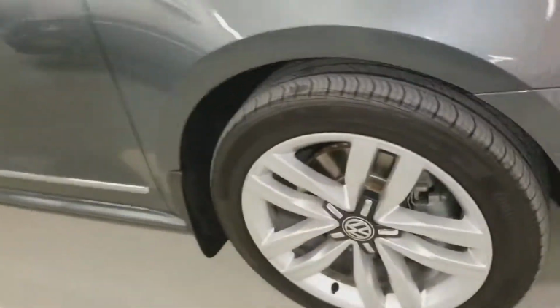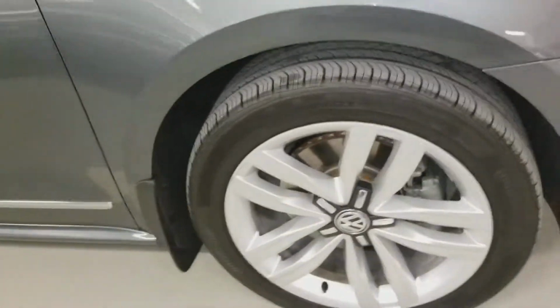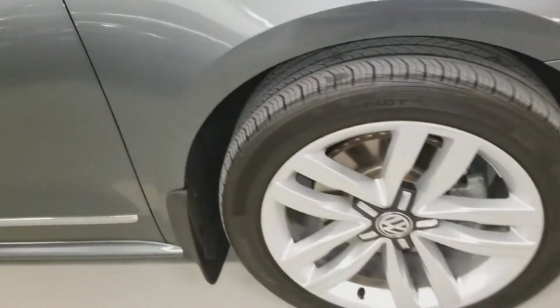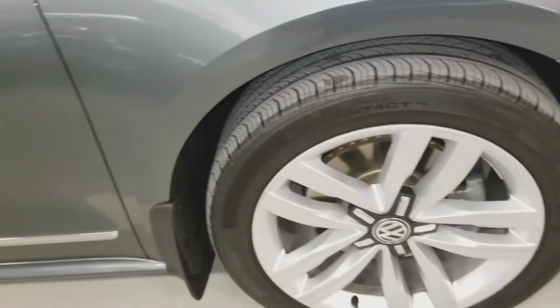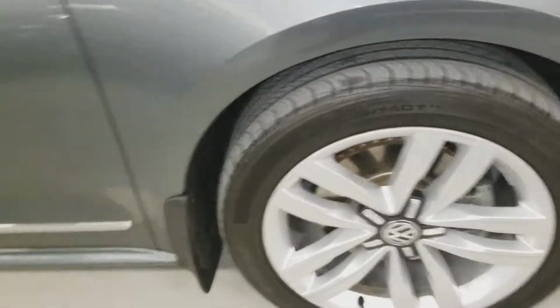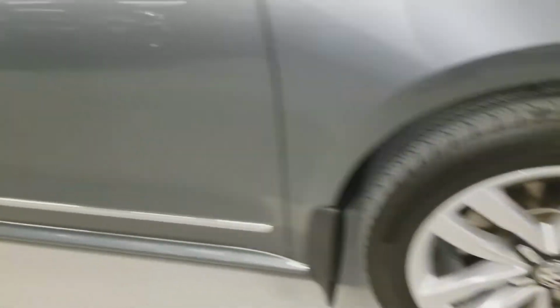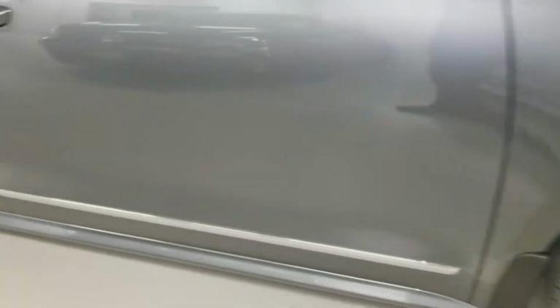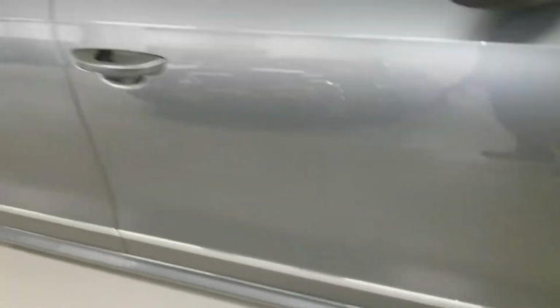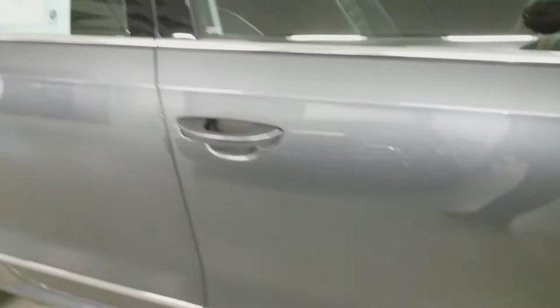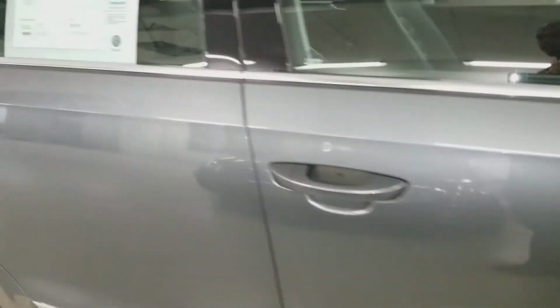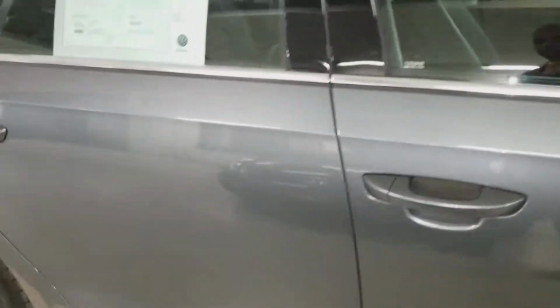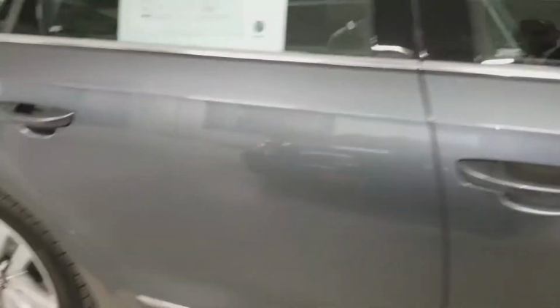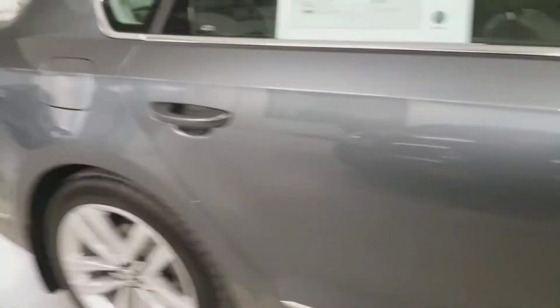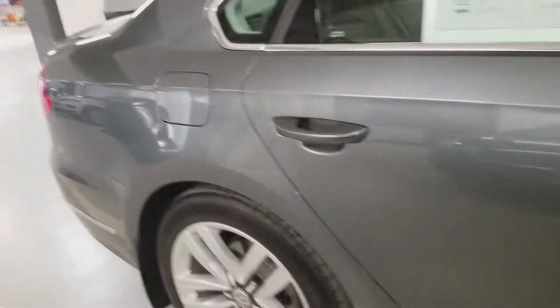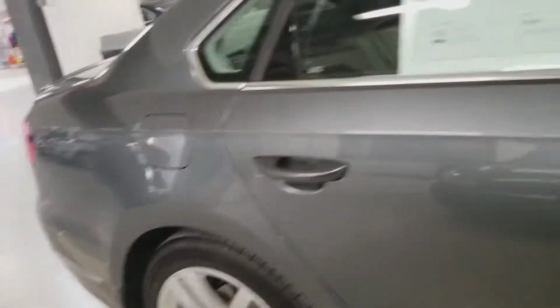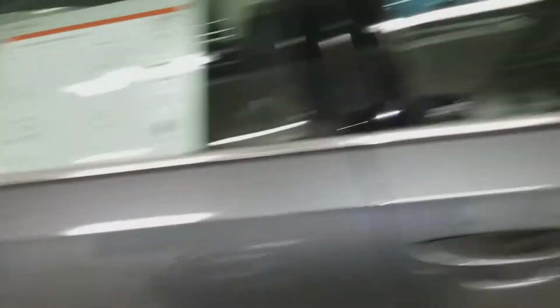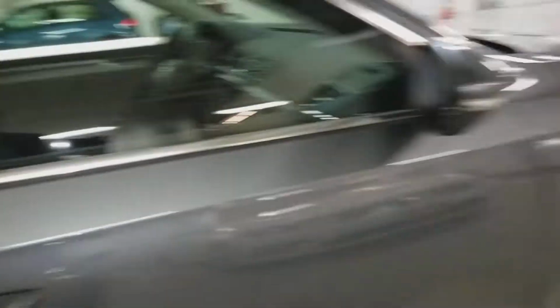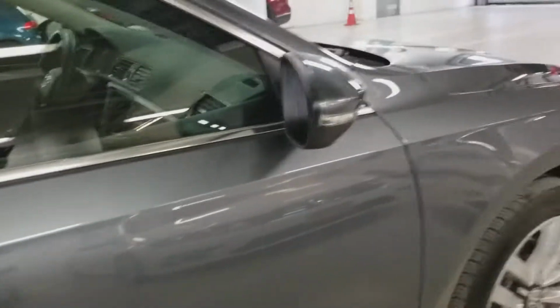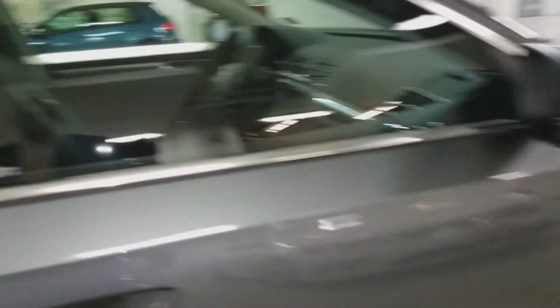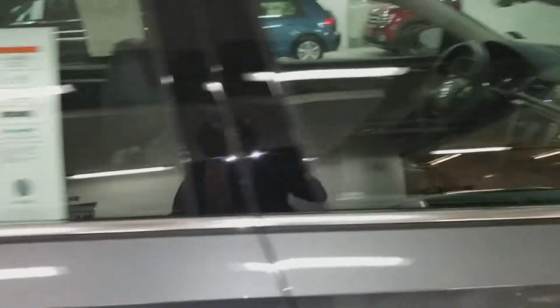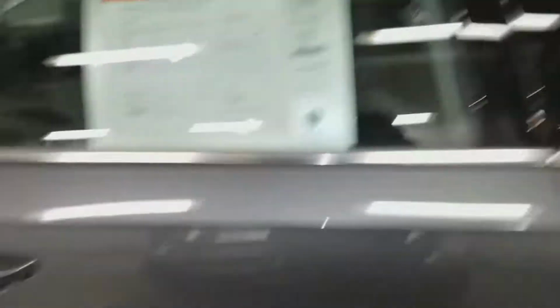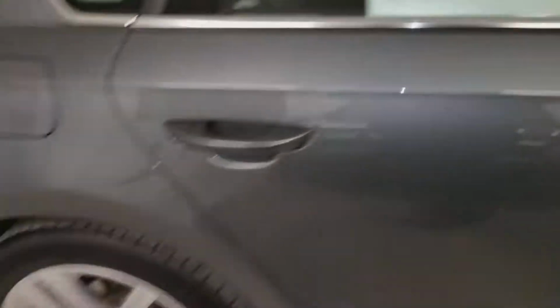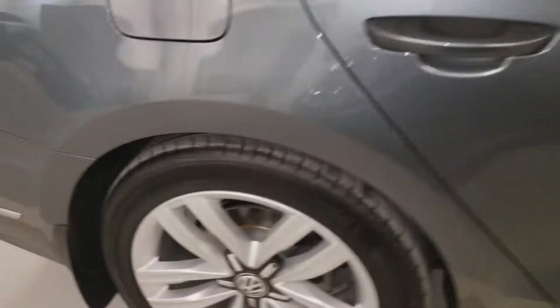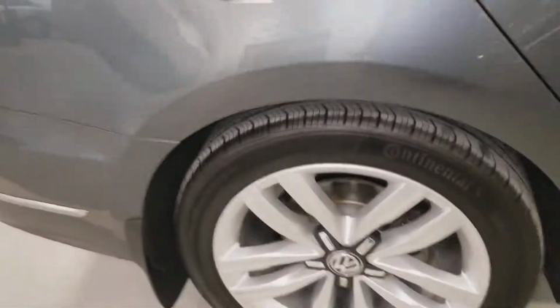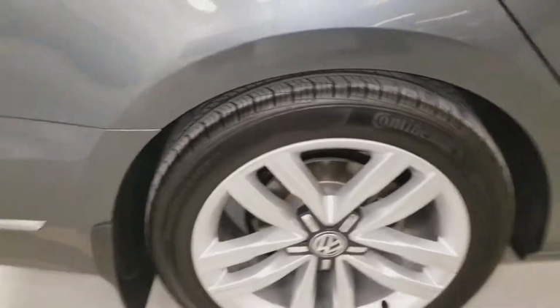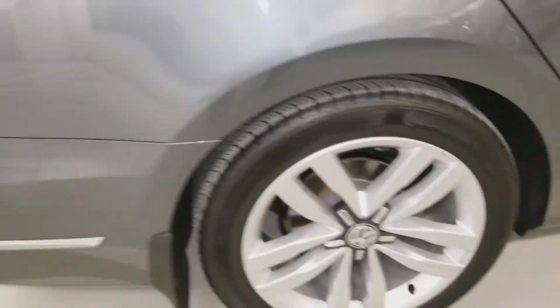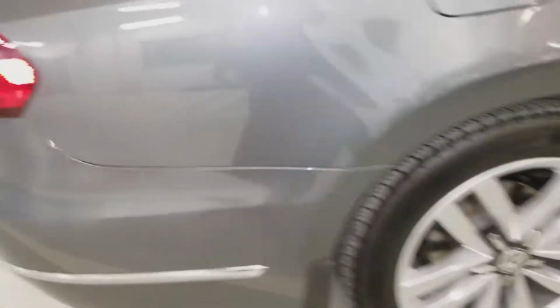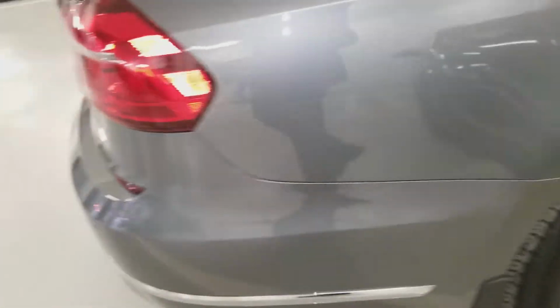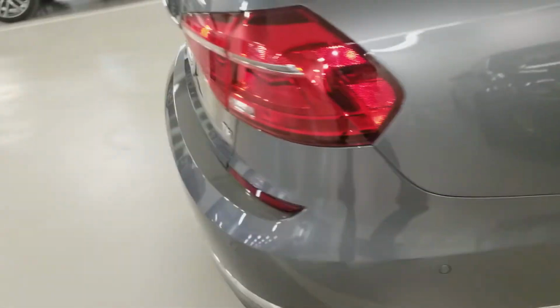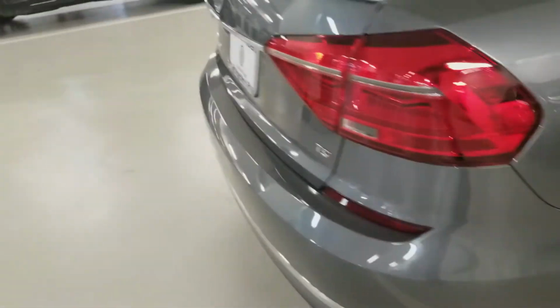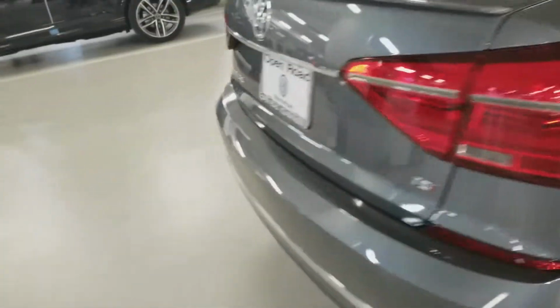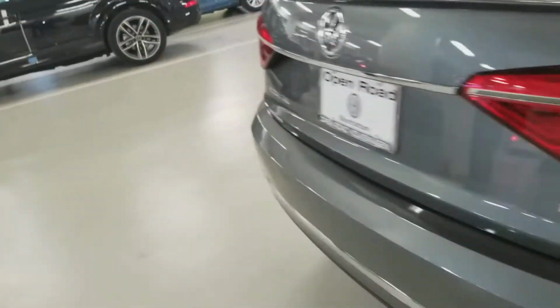Curb rash on the wheels. On the side panels, nothing there. Again curb rash, and again the rear bumper.